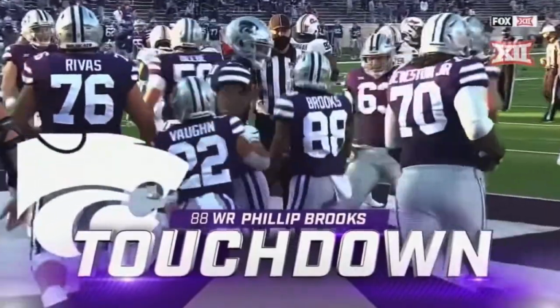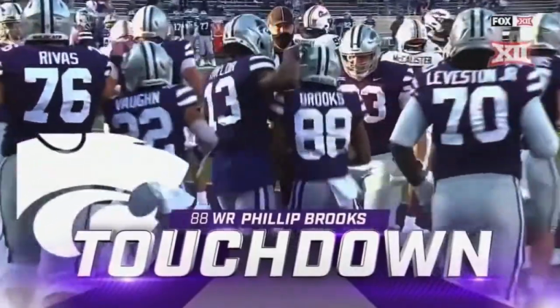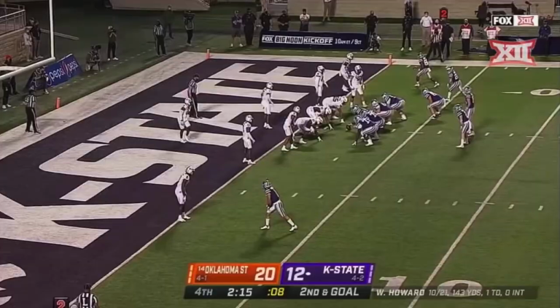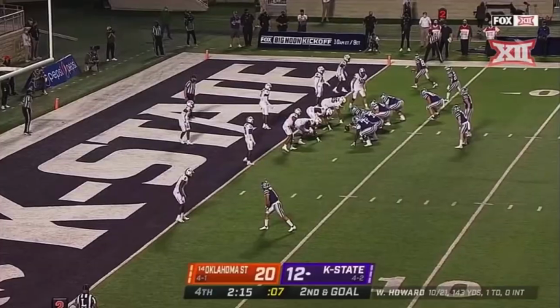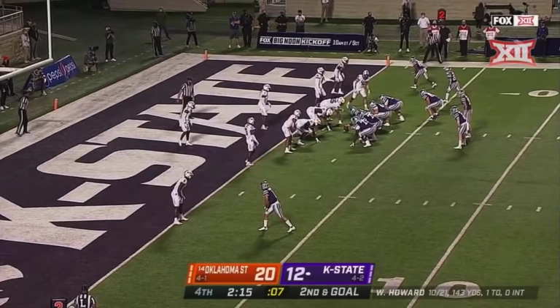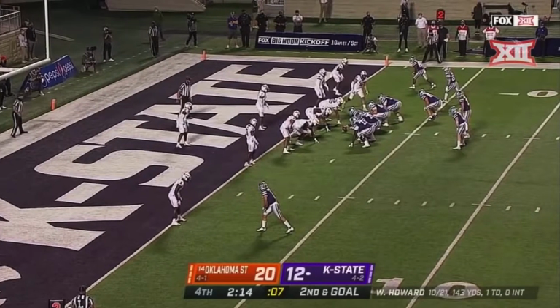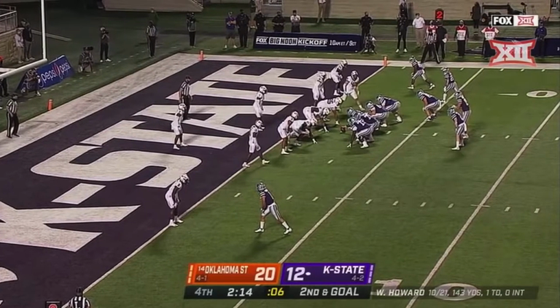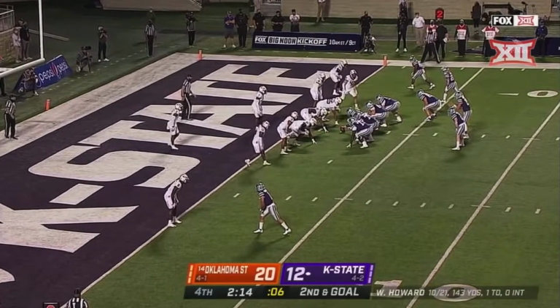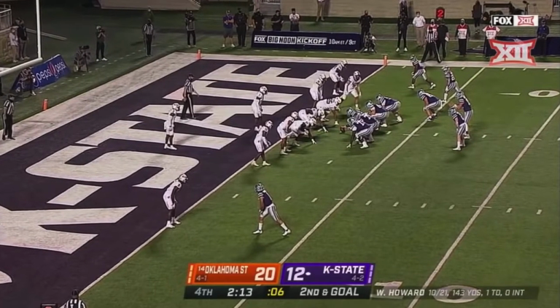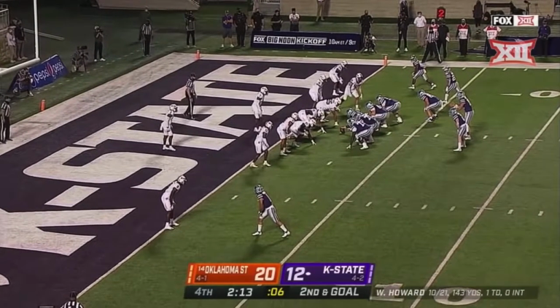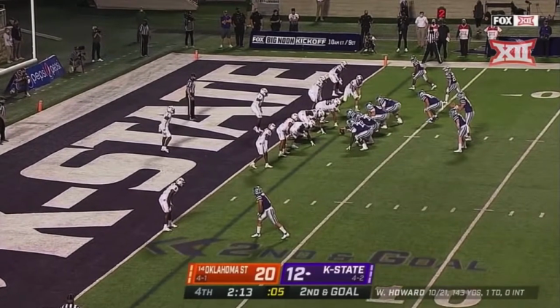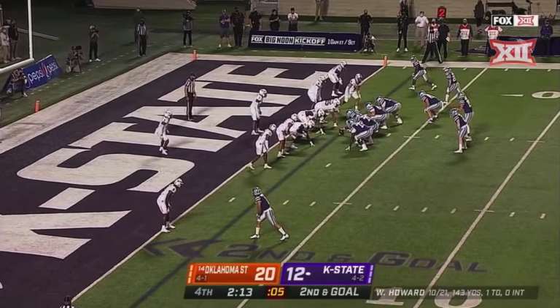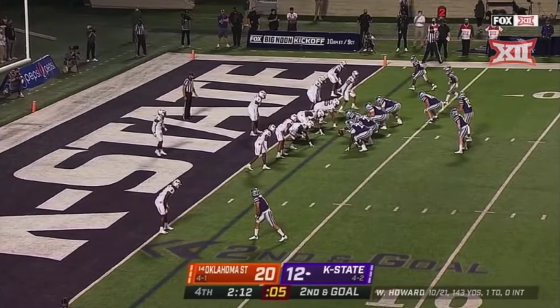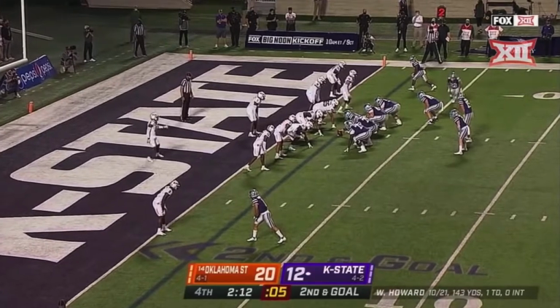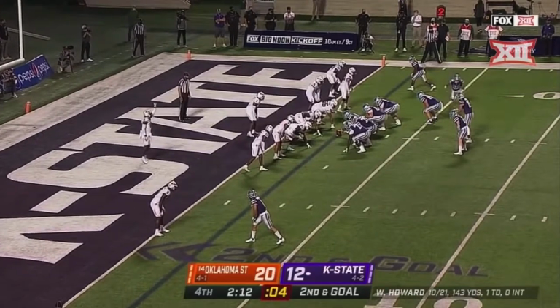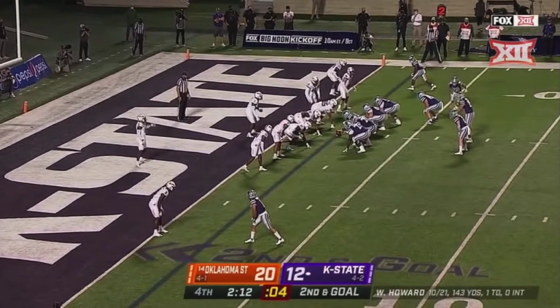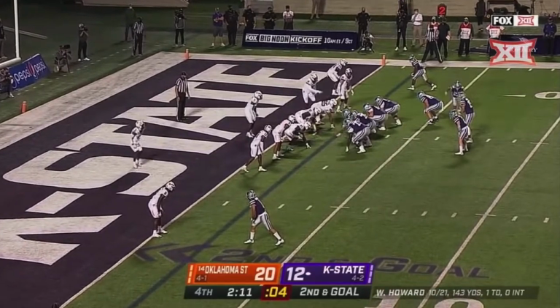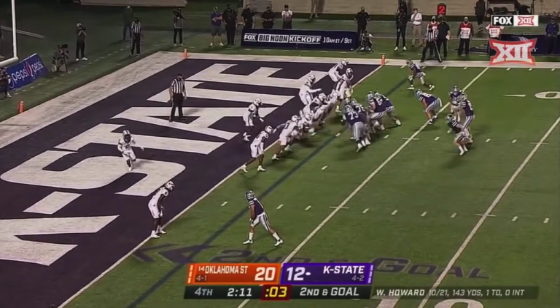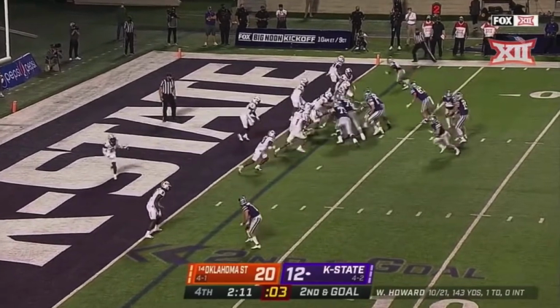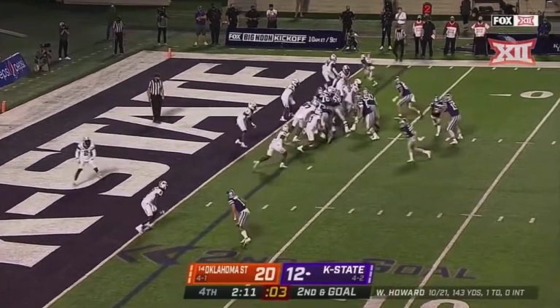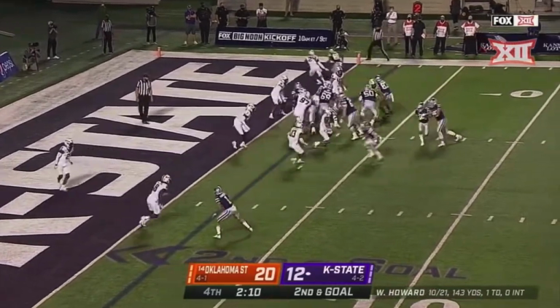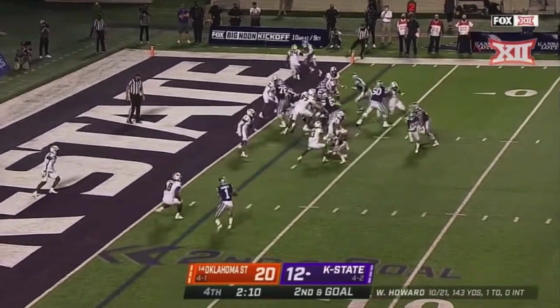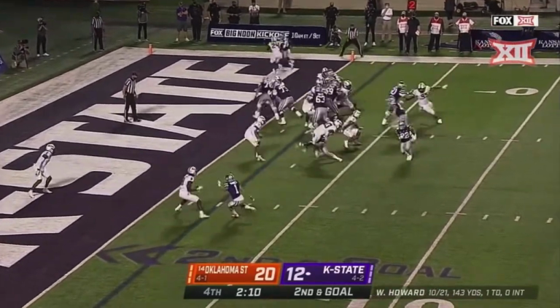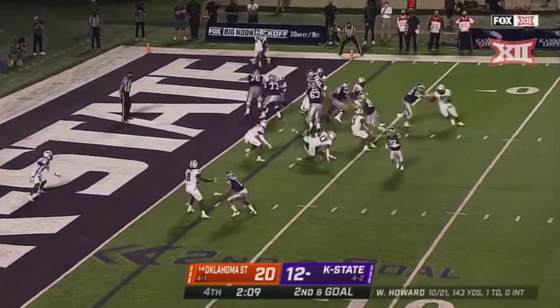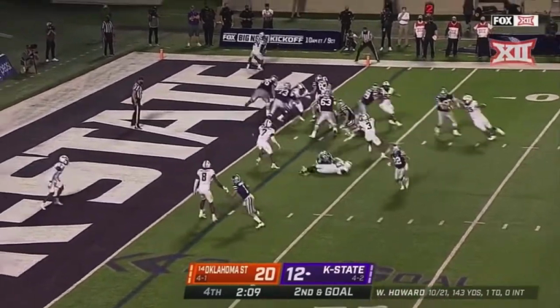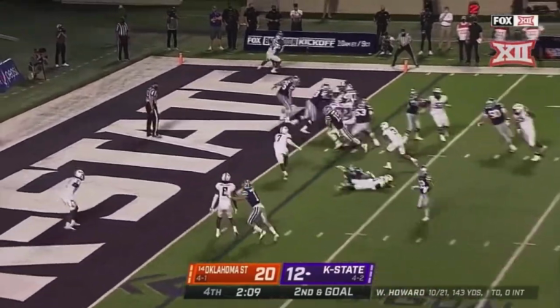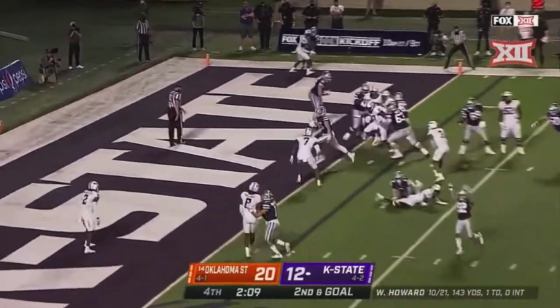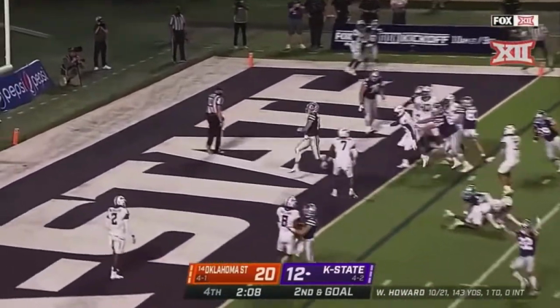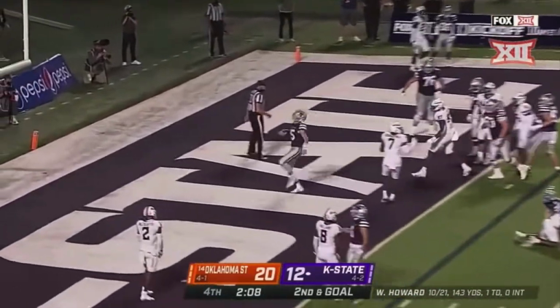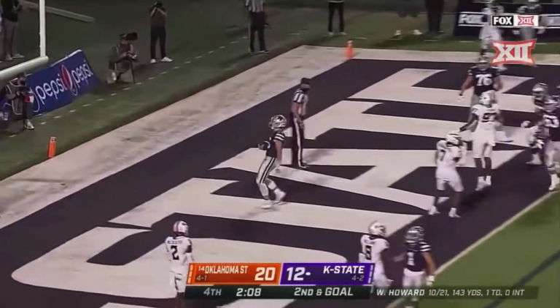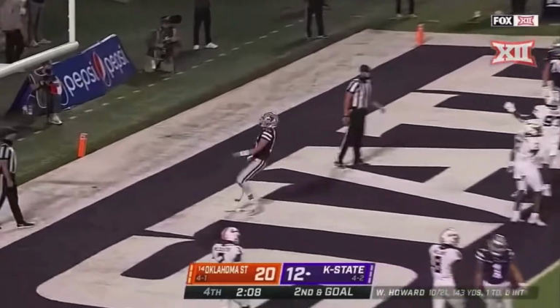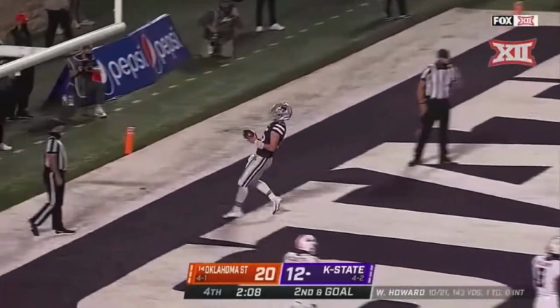Like Coach Klyman and Coach Snyder — he interviewed this place as much as they interviewed him. Detailed. Second and goal — Howard, touchdown!